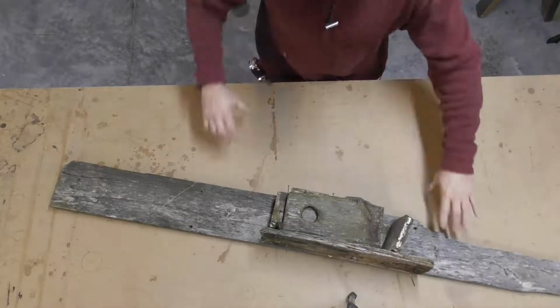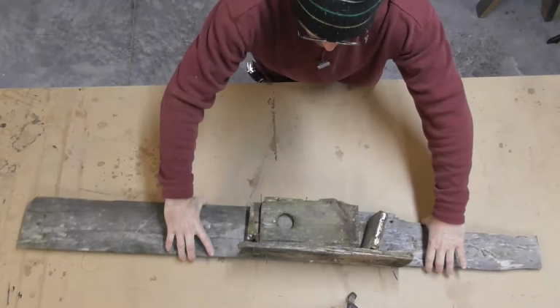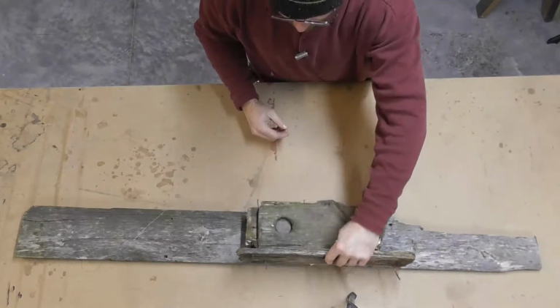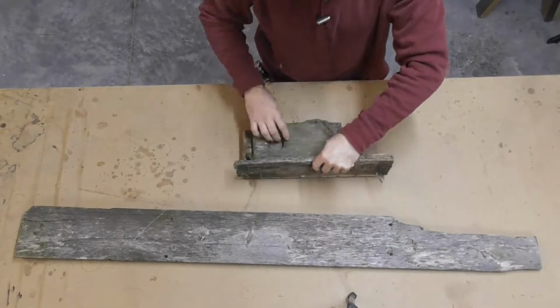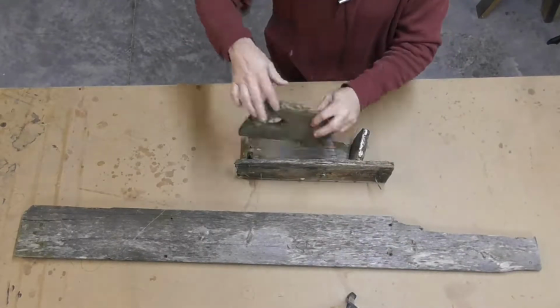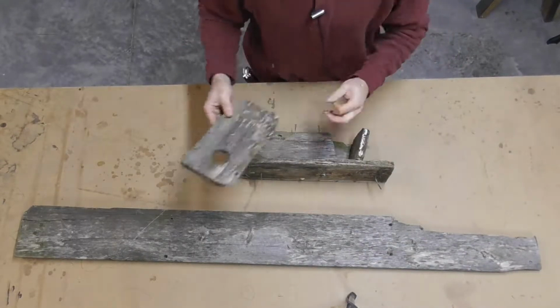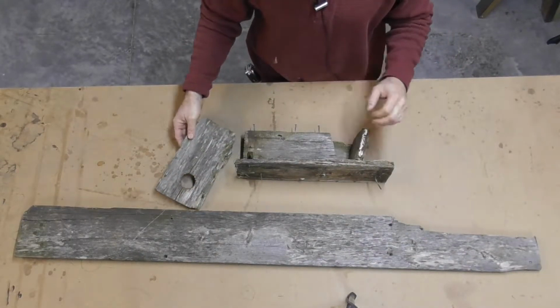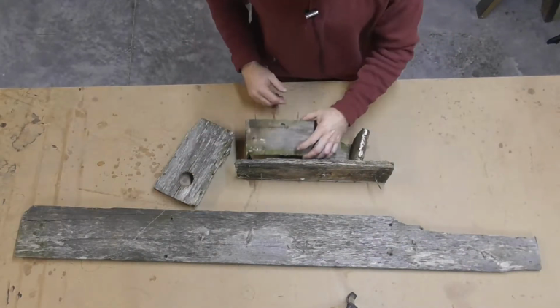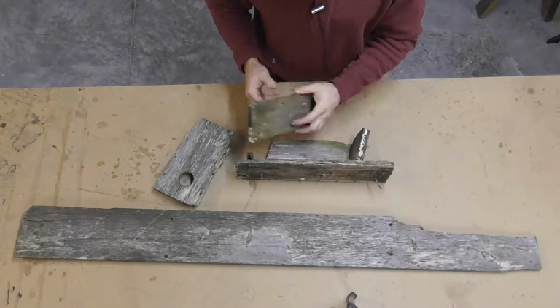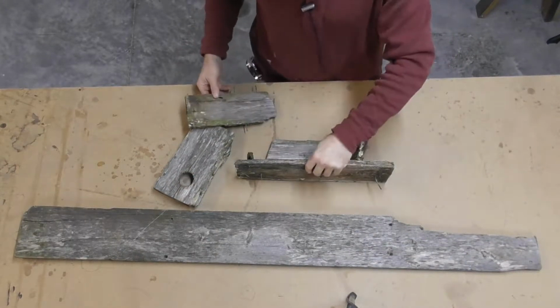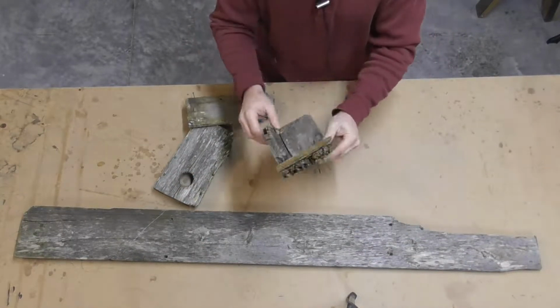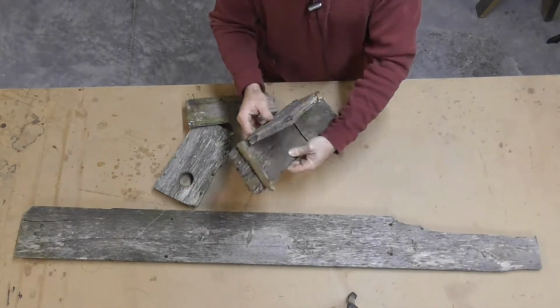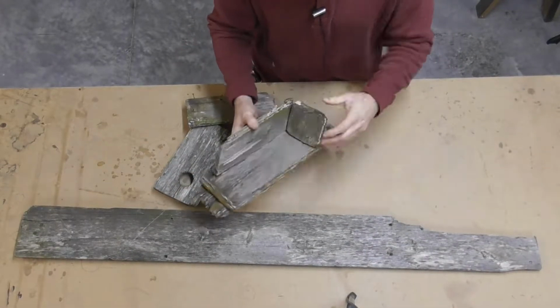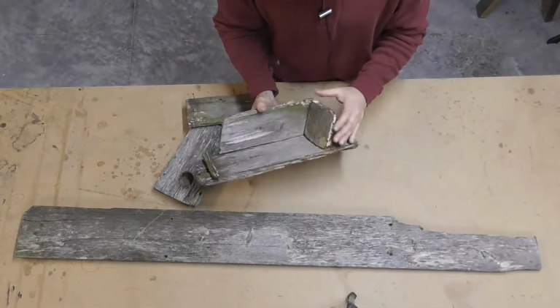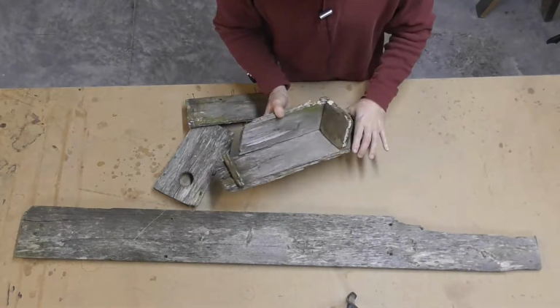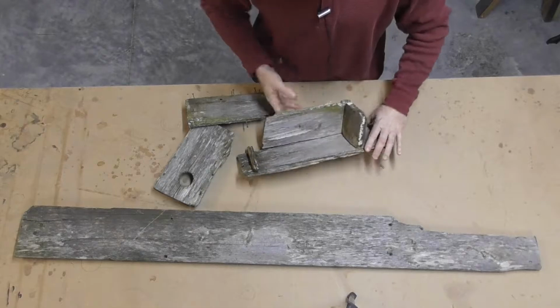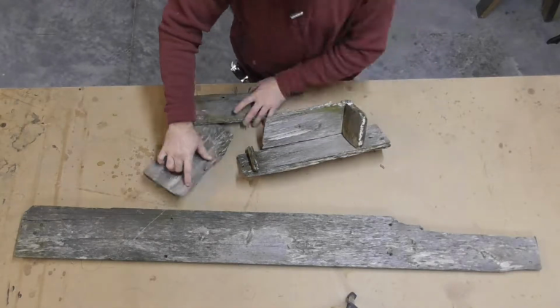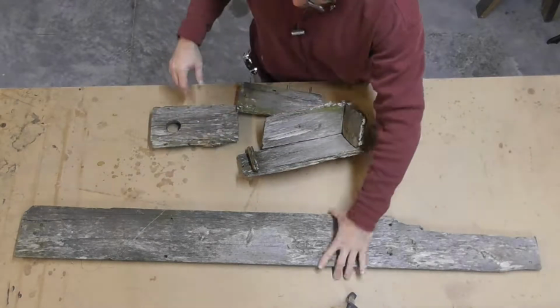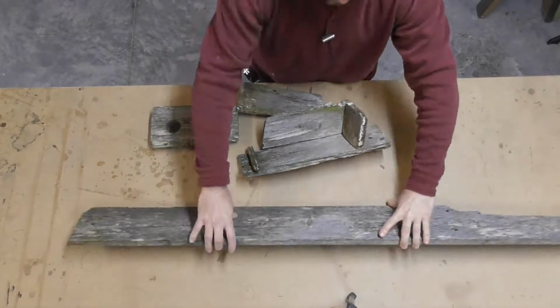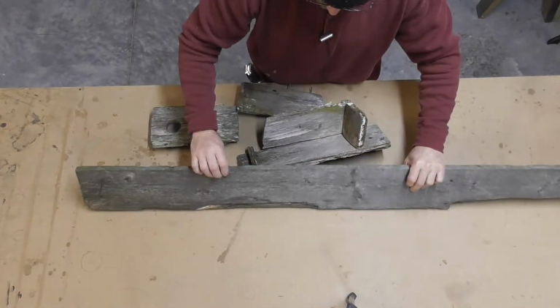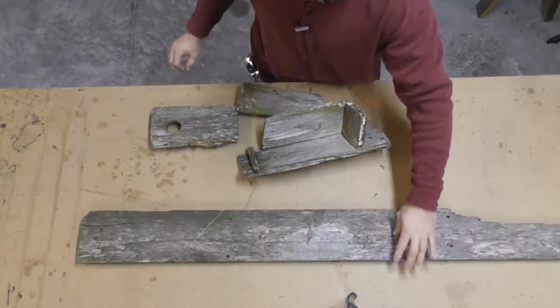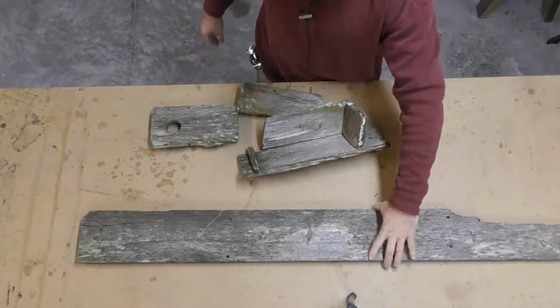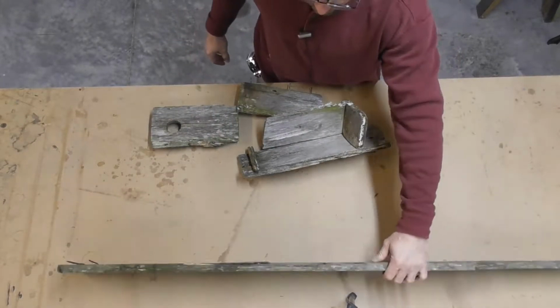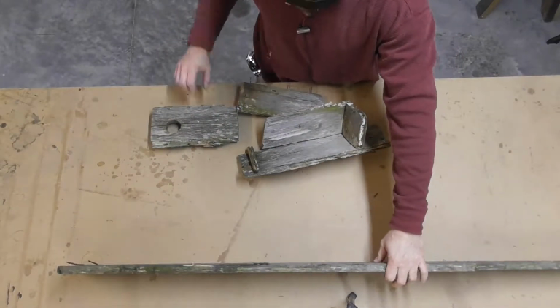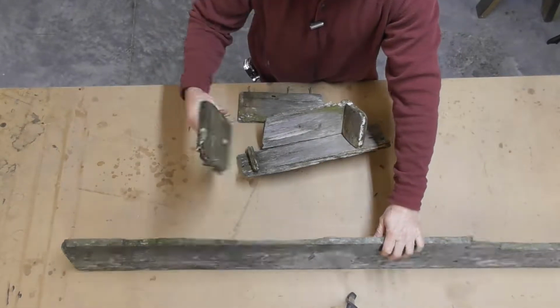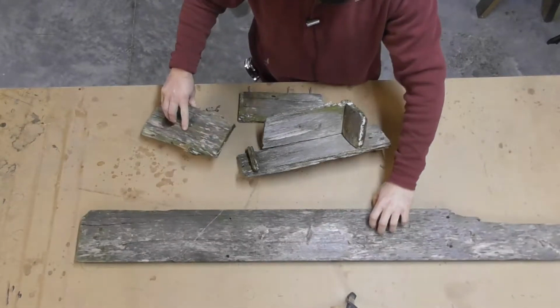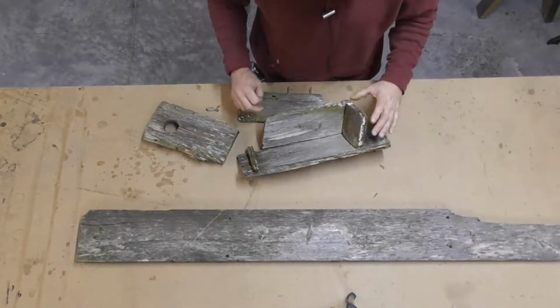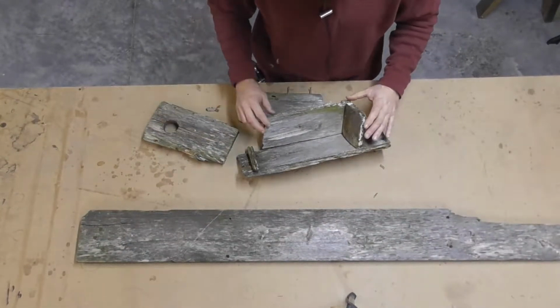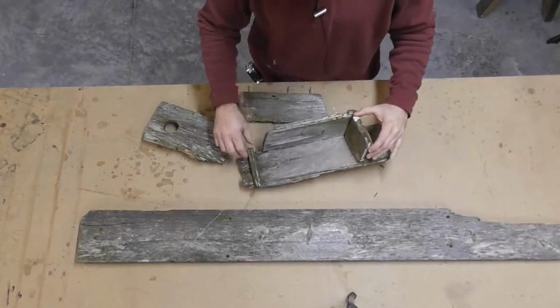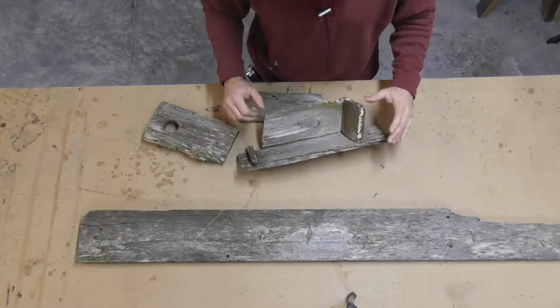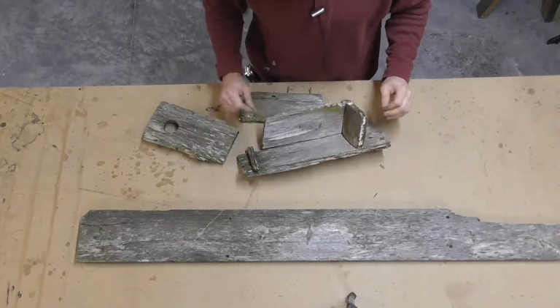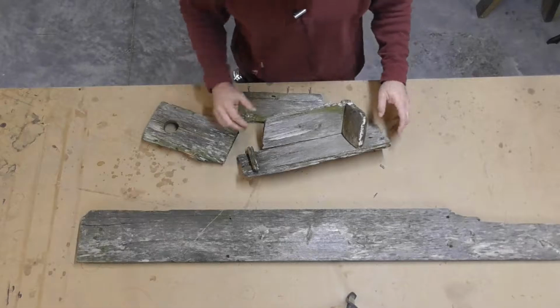I'm using this old plank that I found out in the yard. It's weathered but it's in pretty good condition, so it should make good material for the new birdhouse.